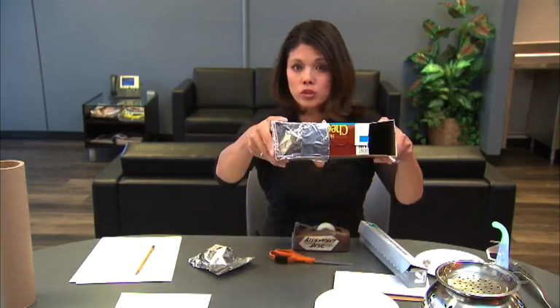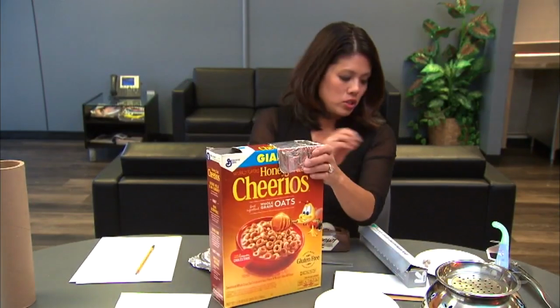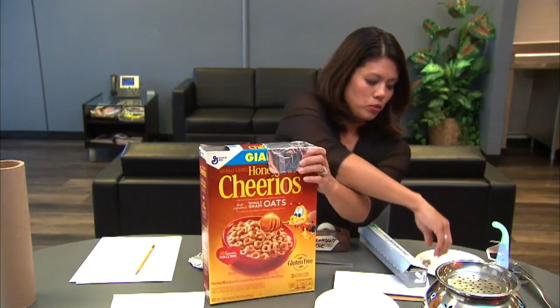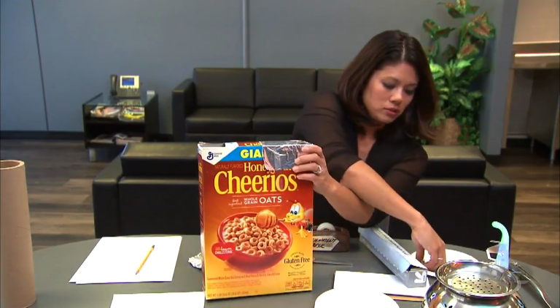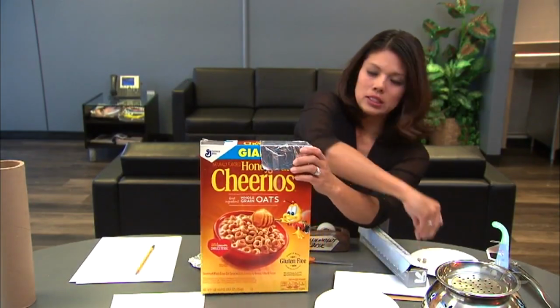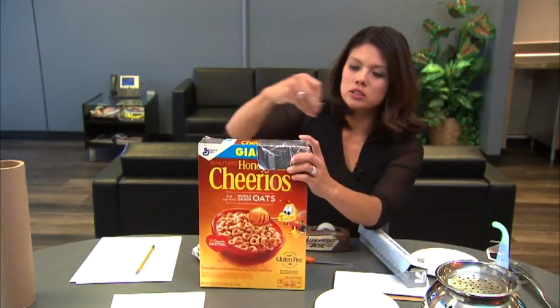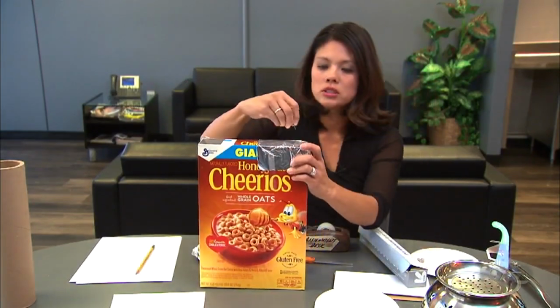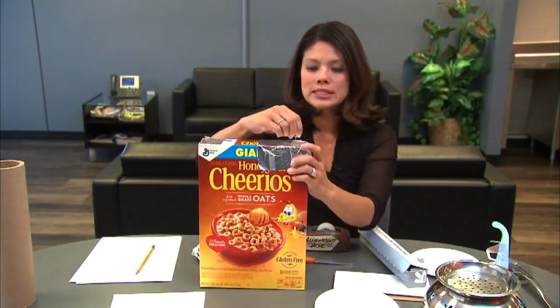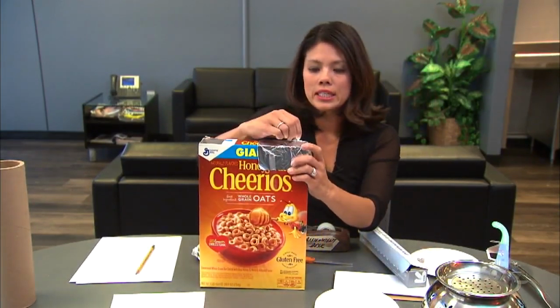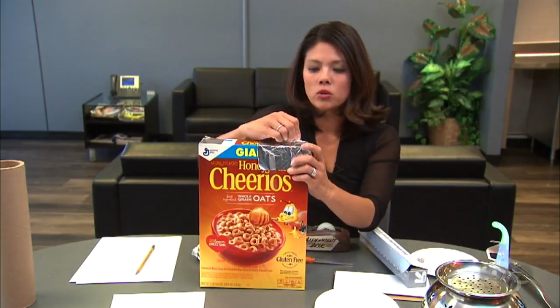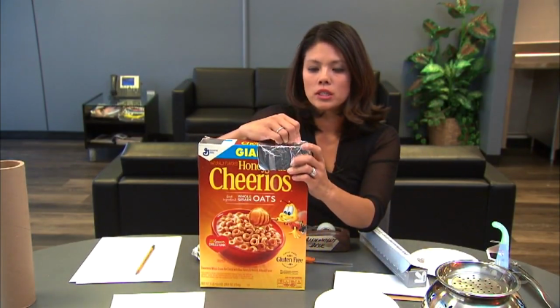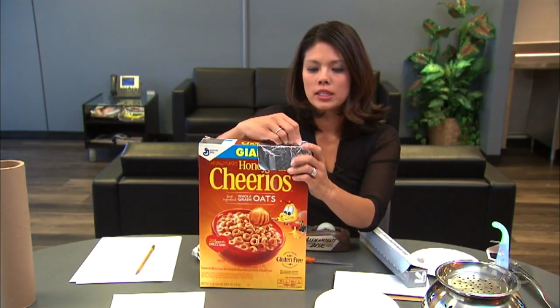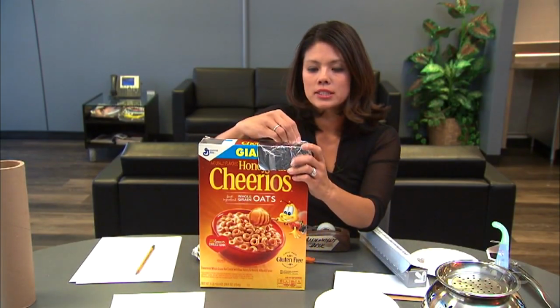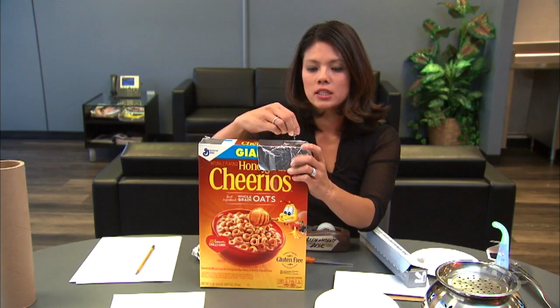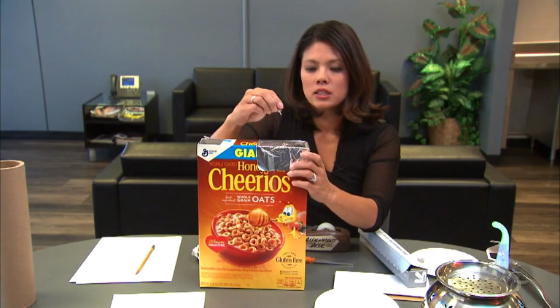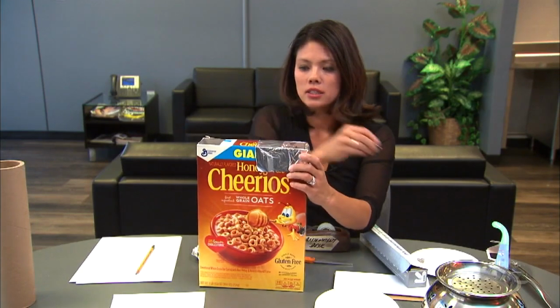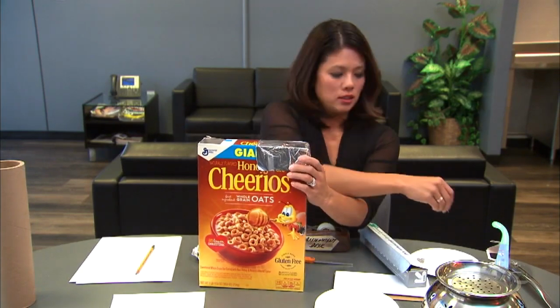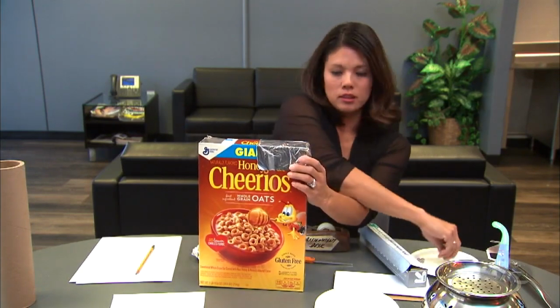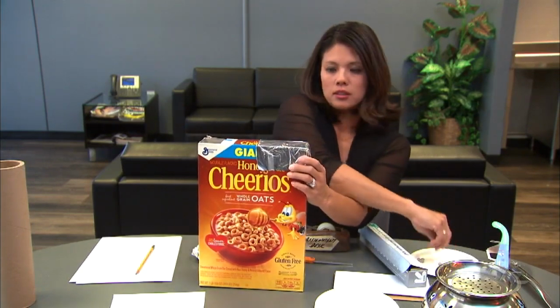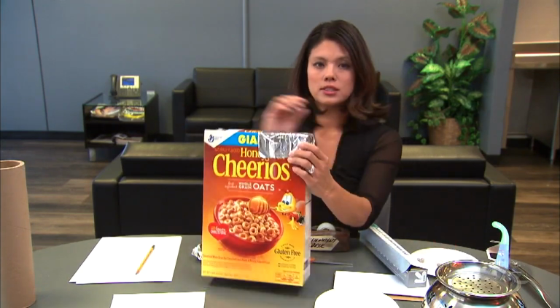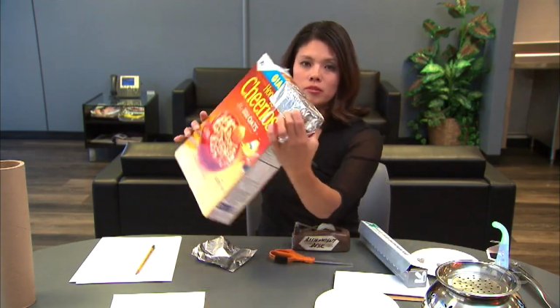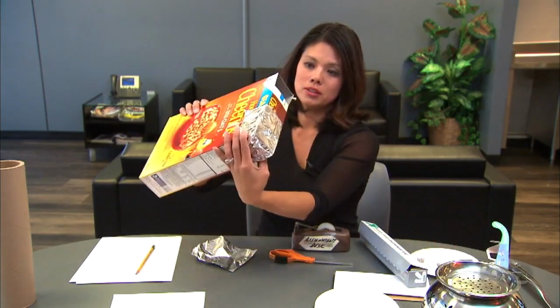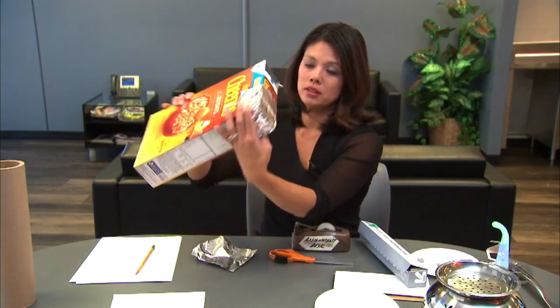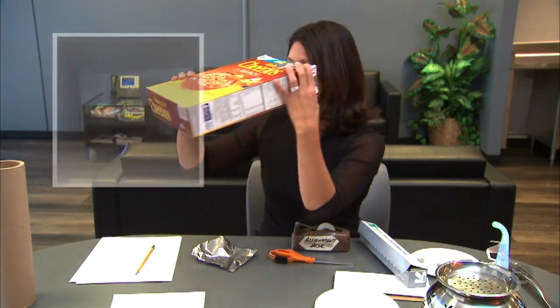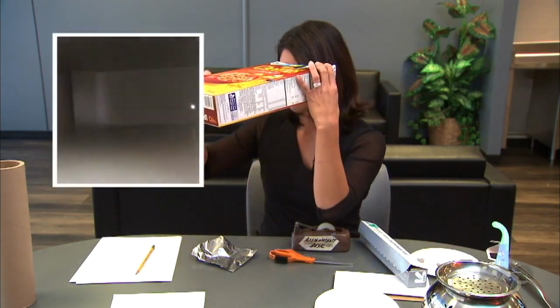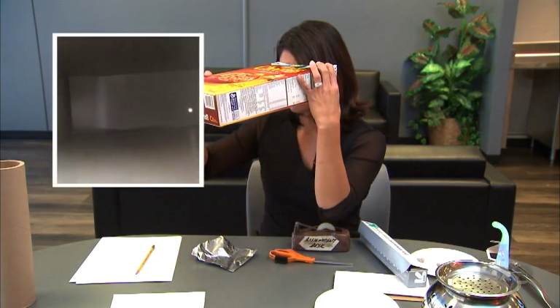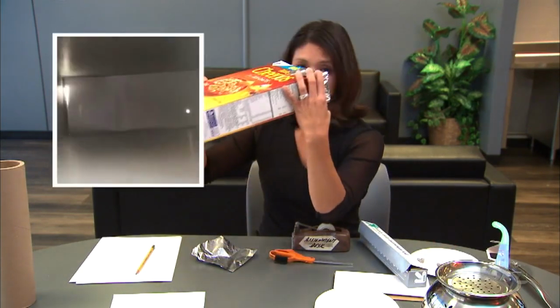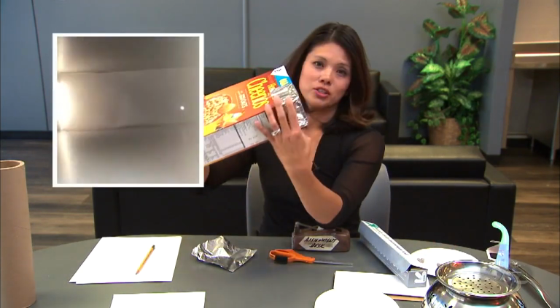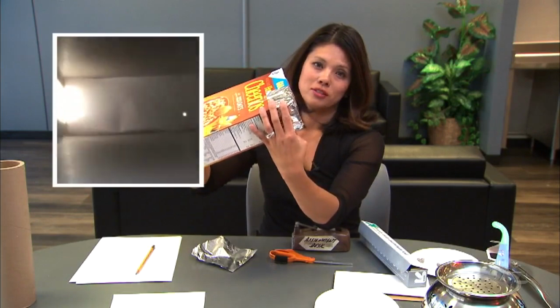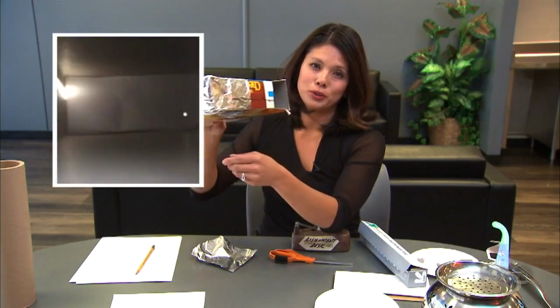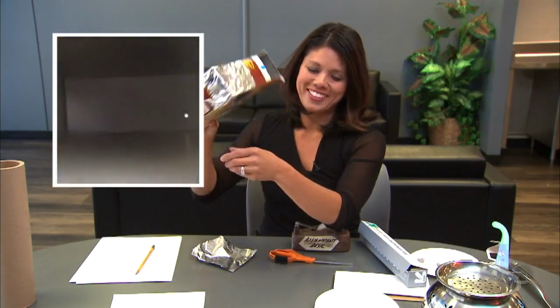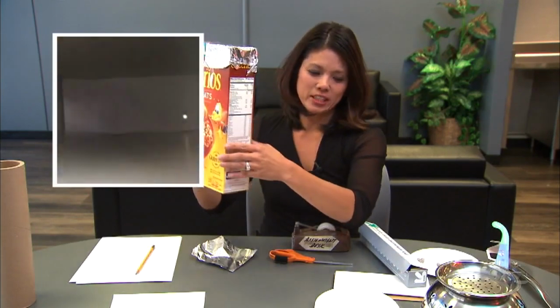You just need to put a little tiny hole on that side, and then it's done. You basically look through here and see the reflection. Don't look directly at the sun.